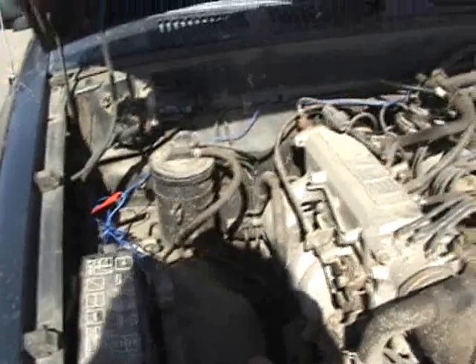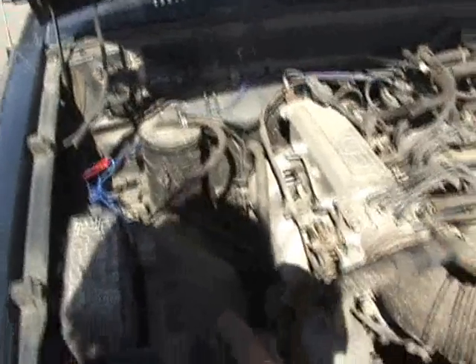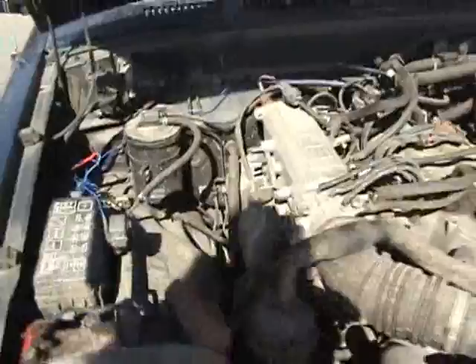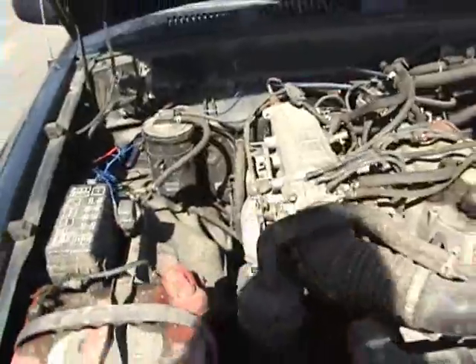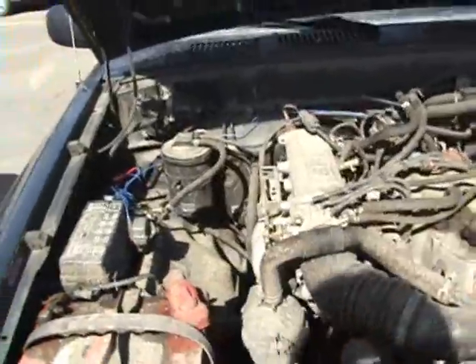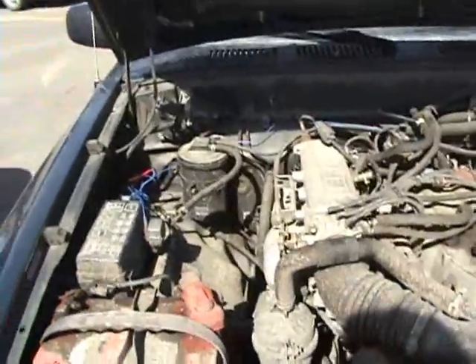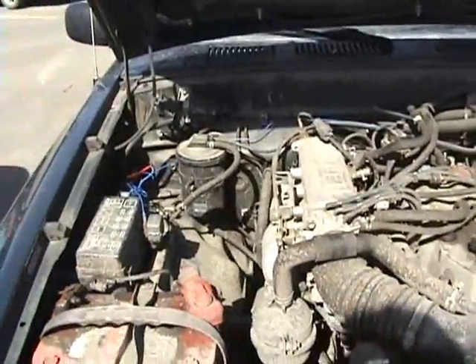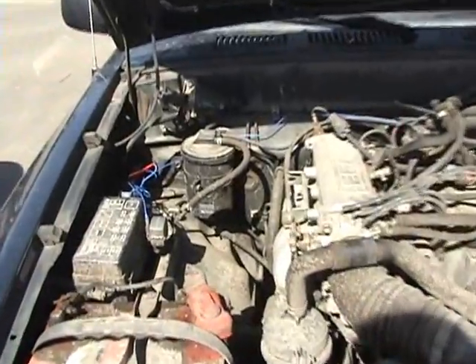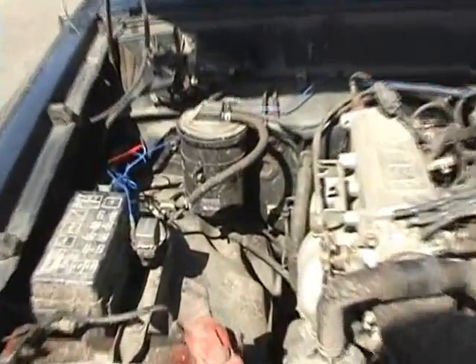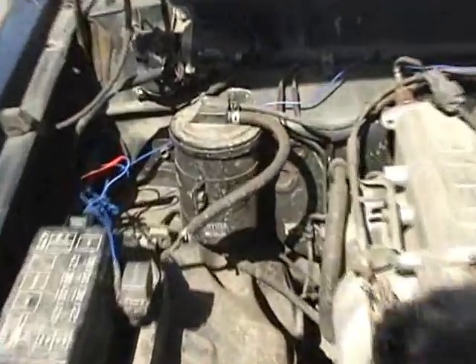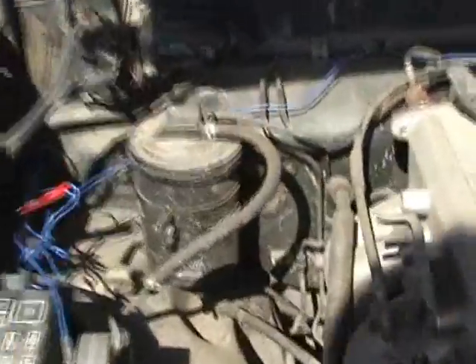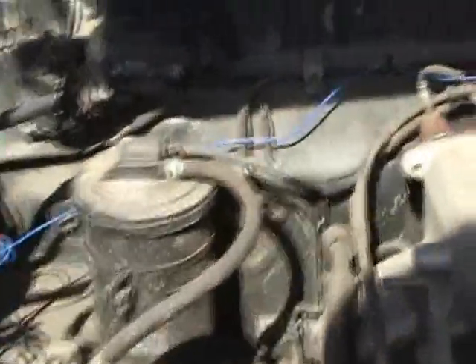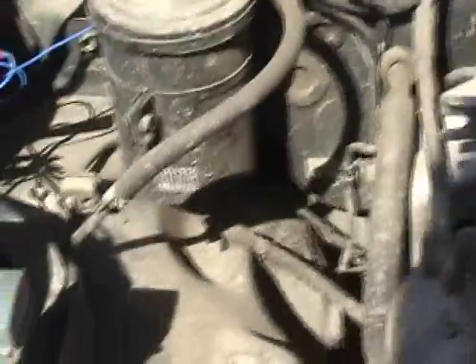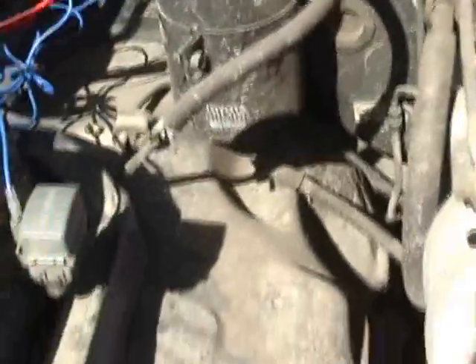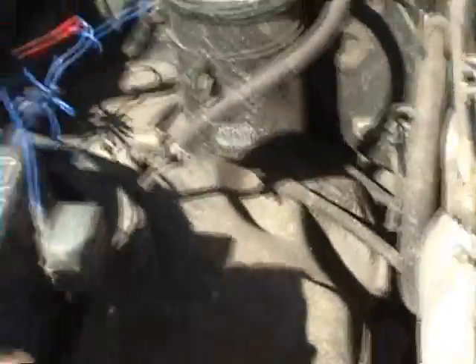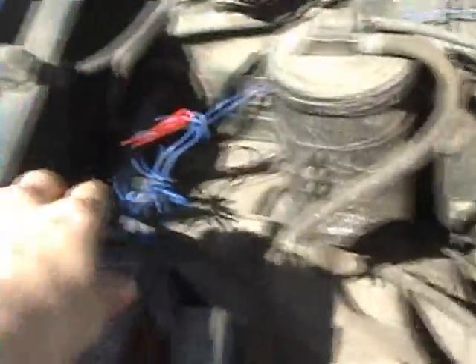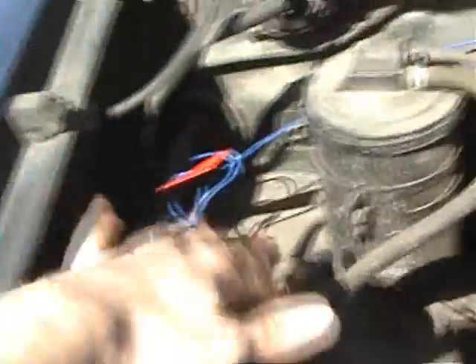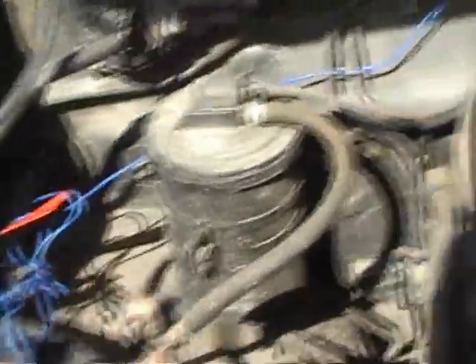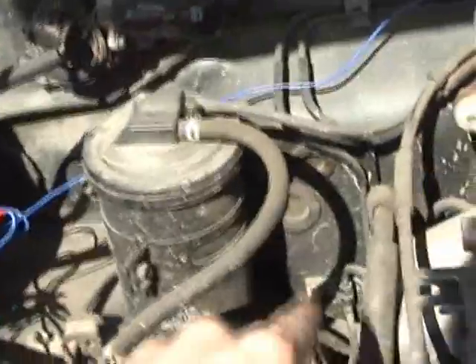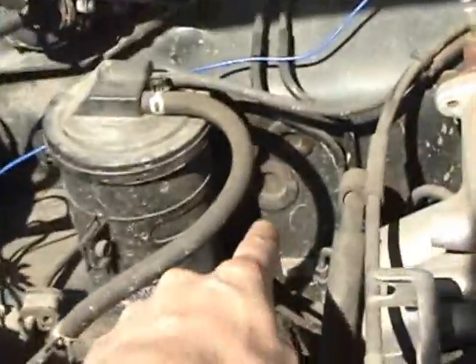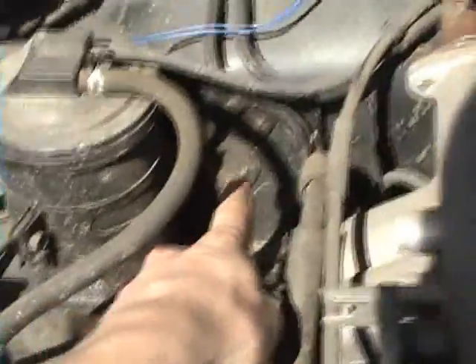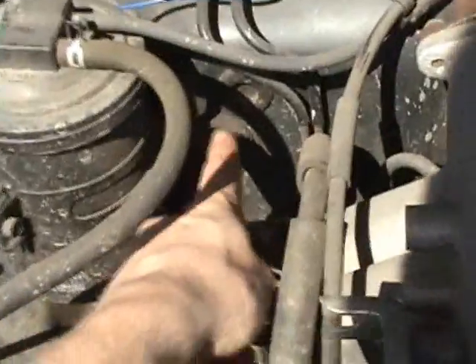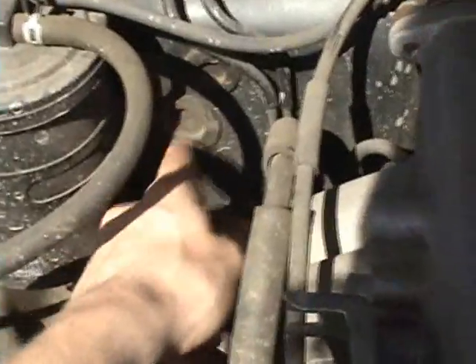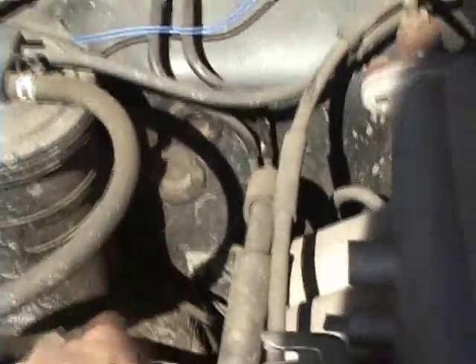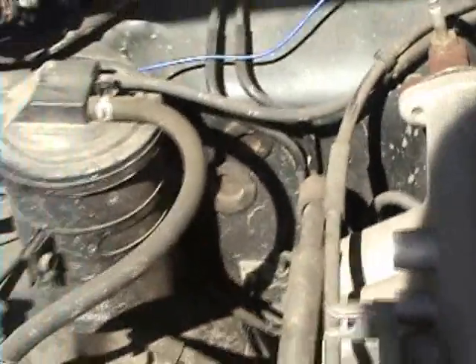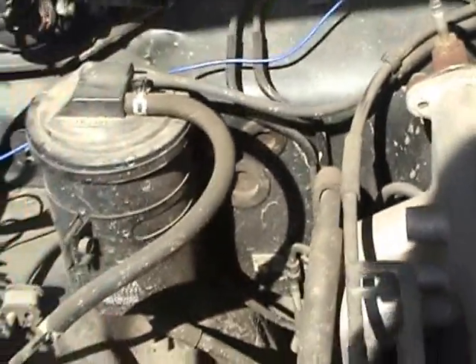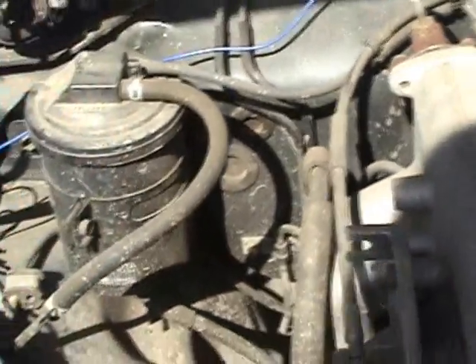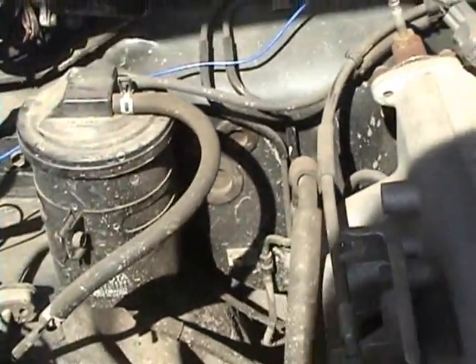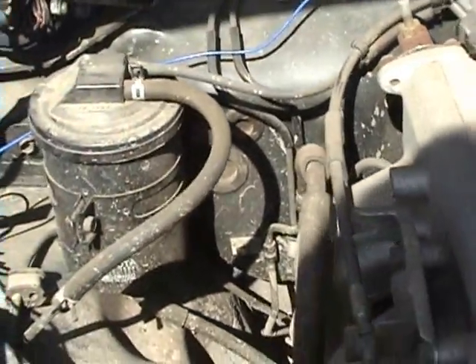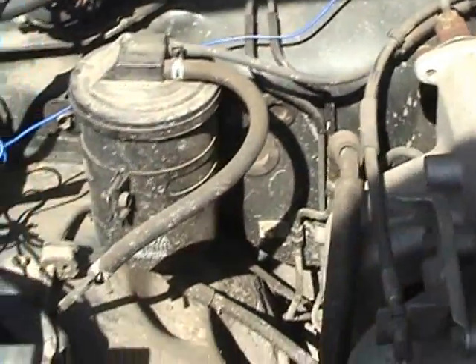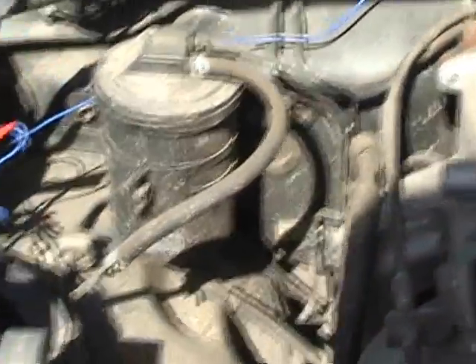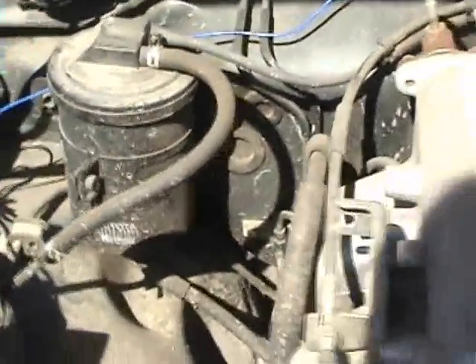Alrighty, things that don't work that I tried. First one is mounting the servo over on this side somewhere and trying to go through one of these two. A servo cable is not long enough to reach the throttle.